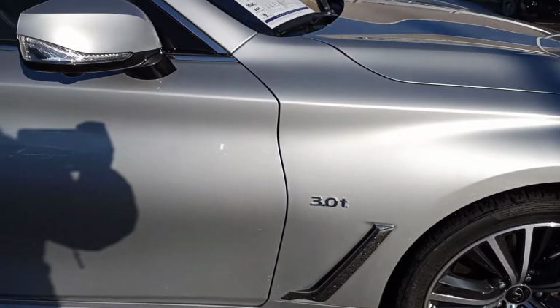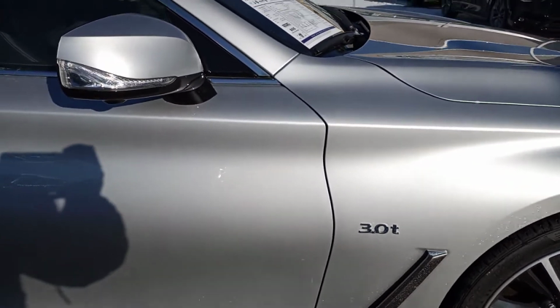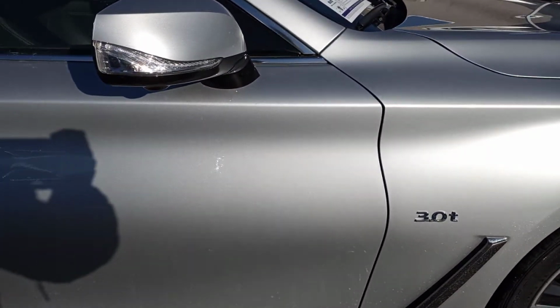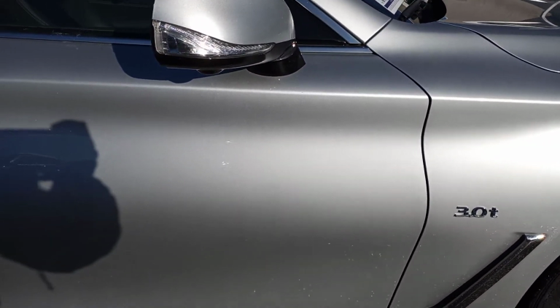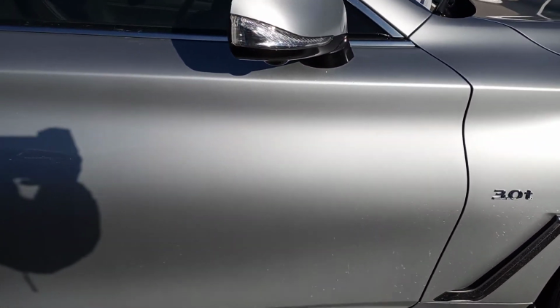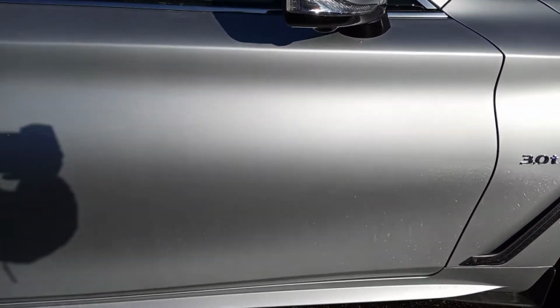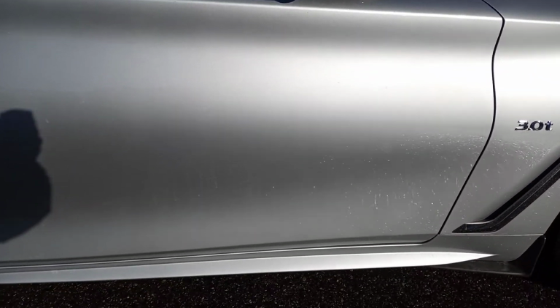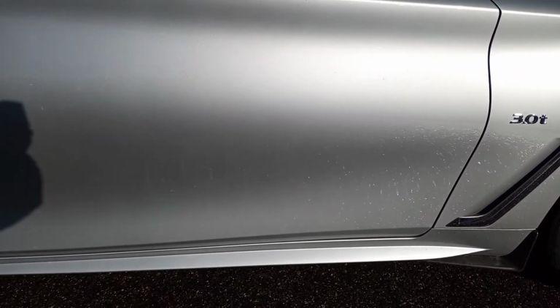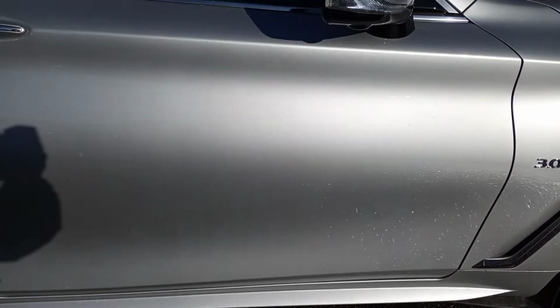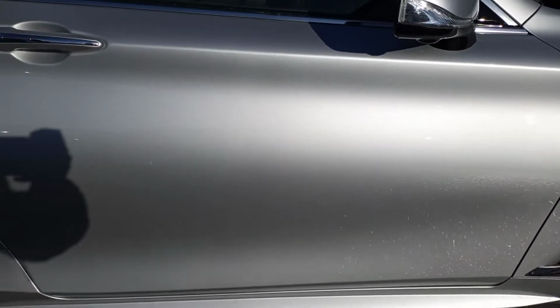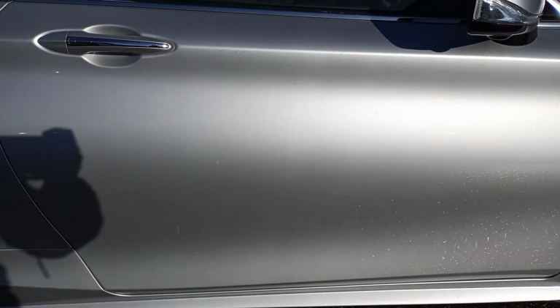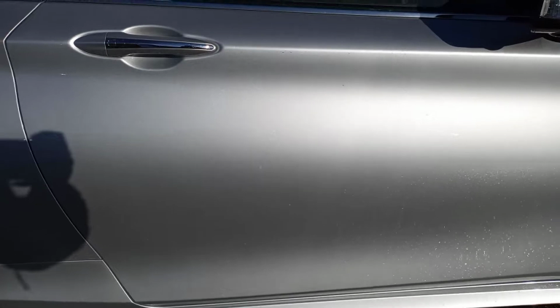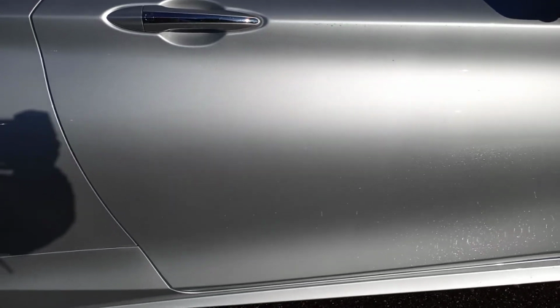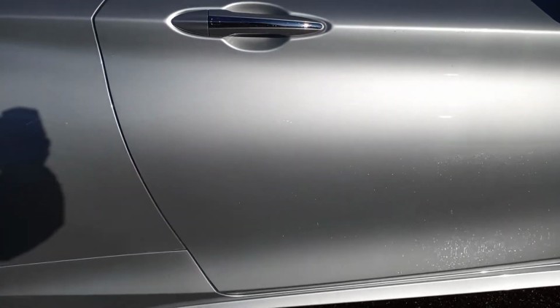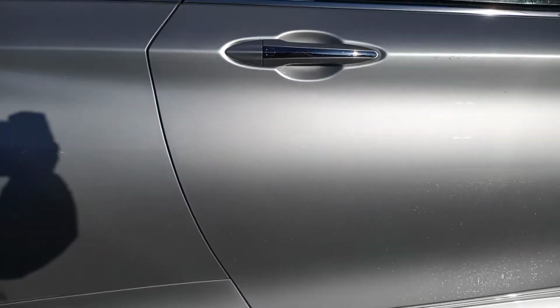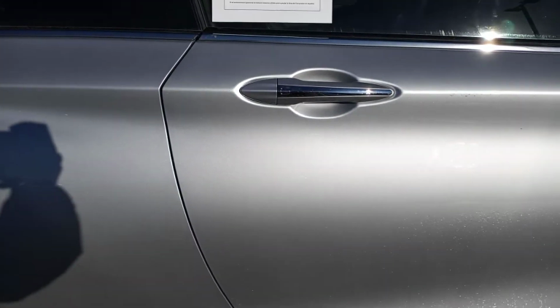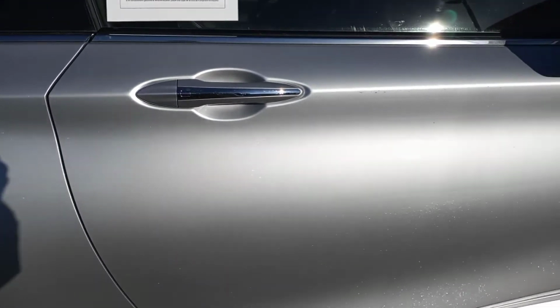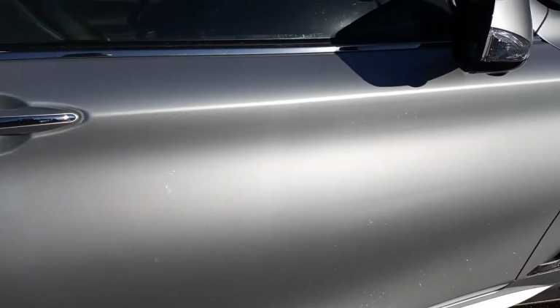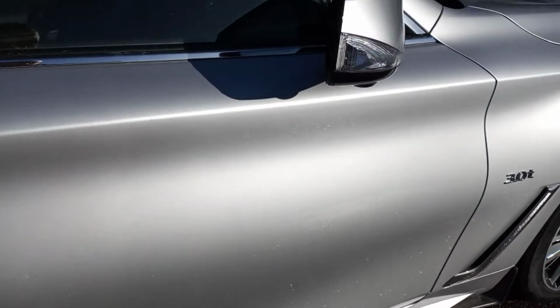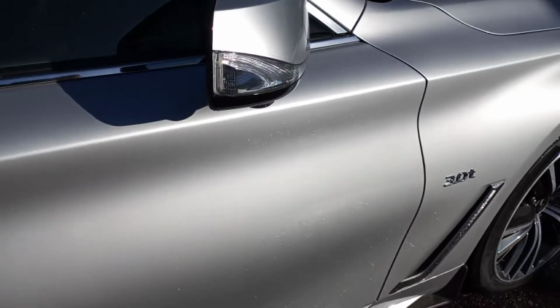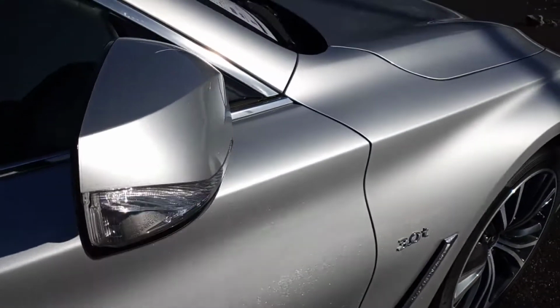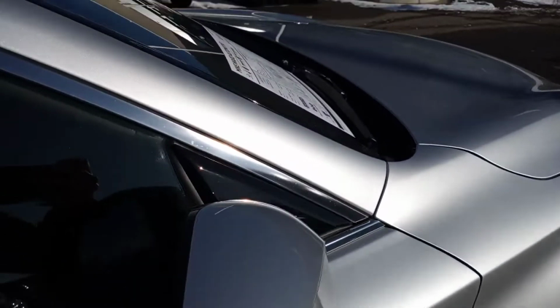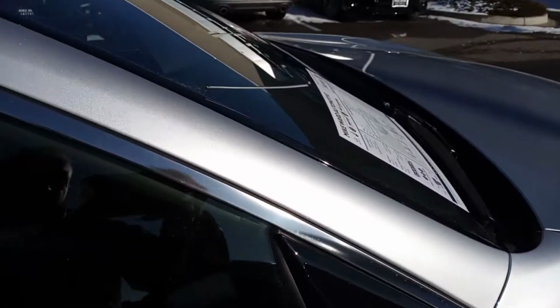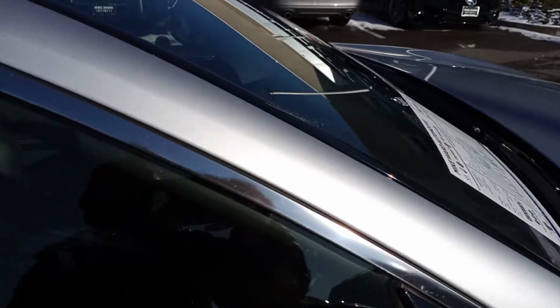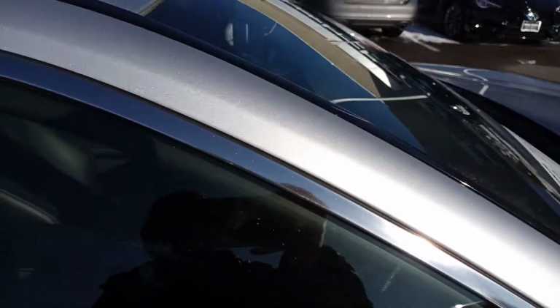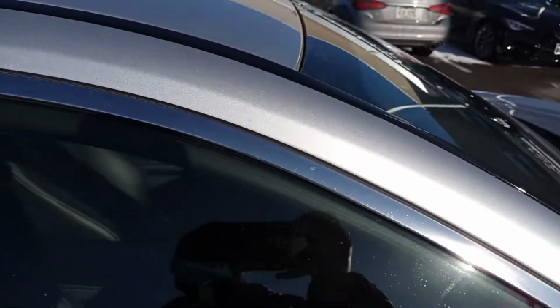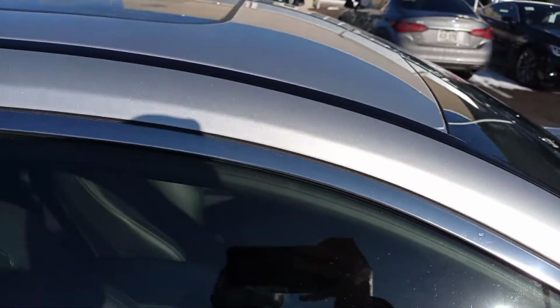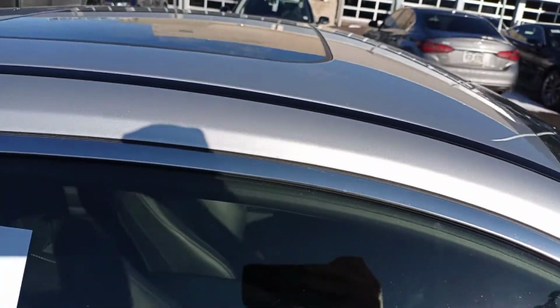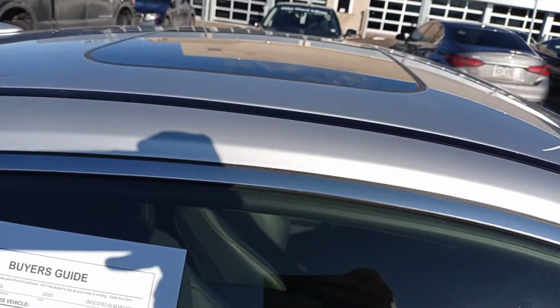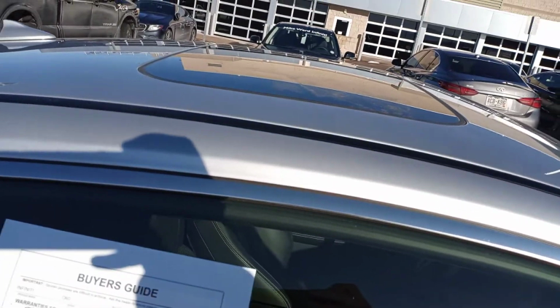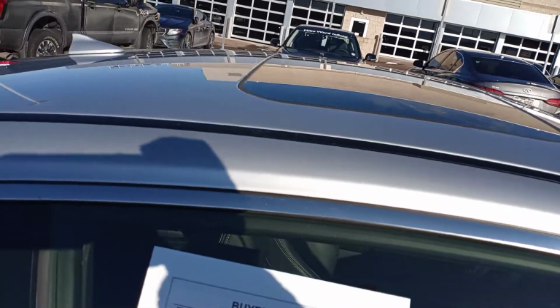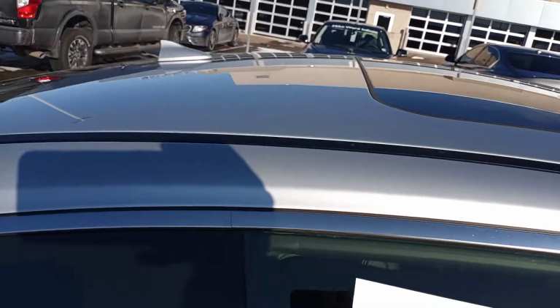As we go into the passenger side door, no damage there. No scratches, no scrapes. Up into the A-pillar, again no scratches, no scrapes.